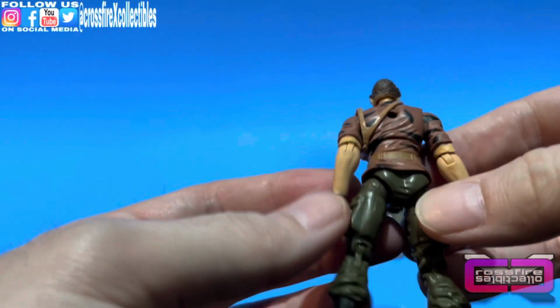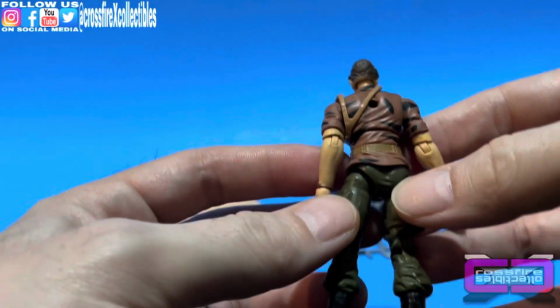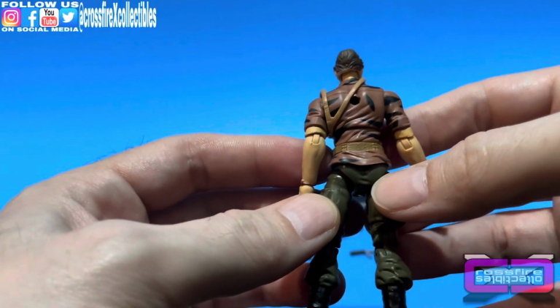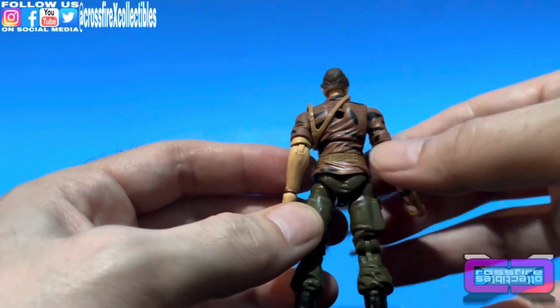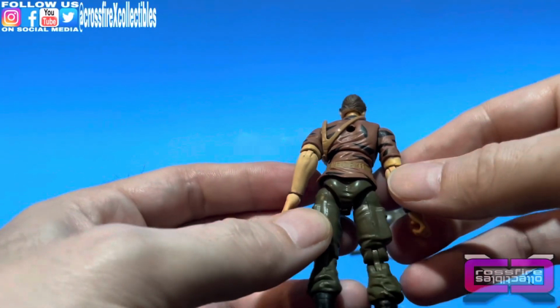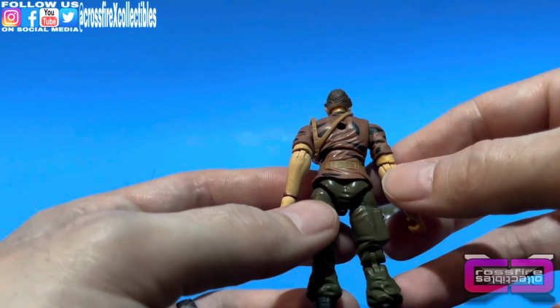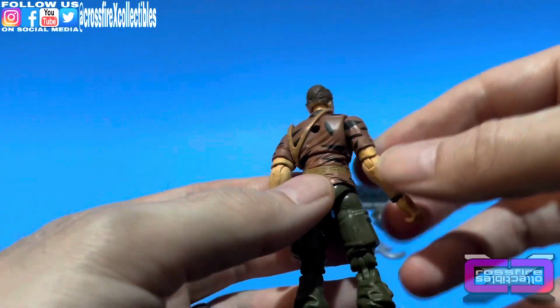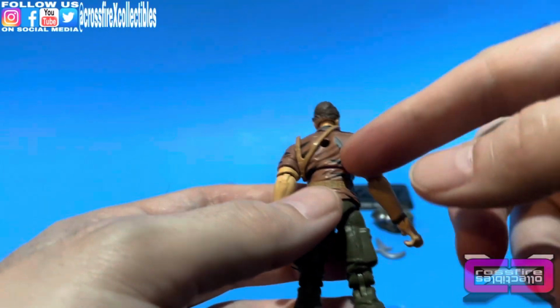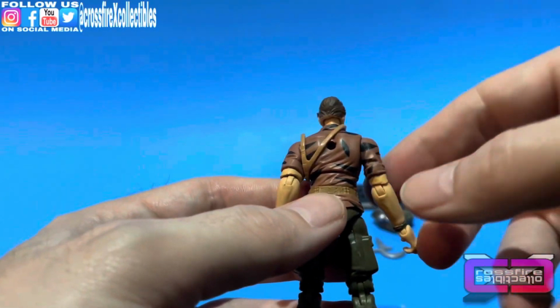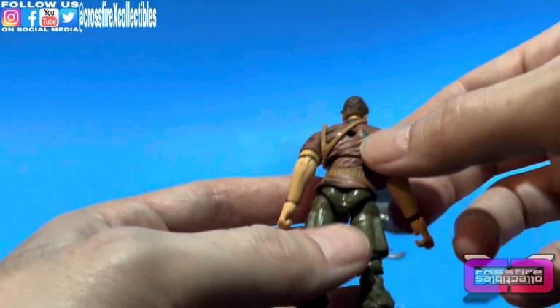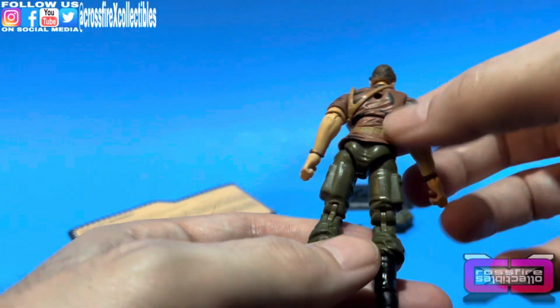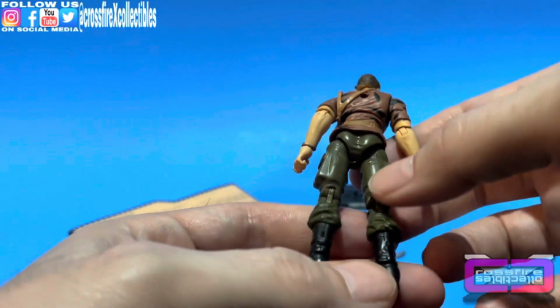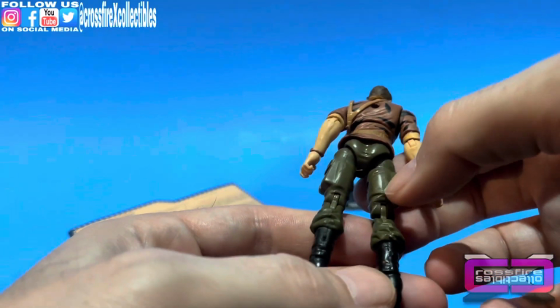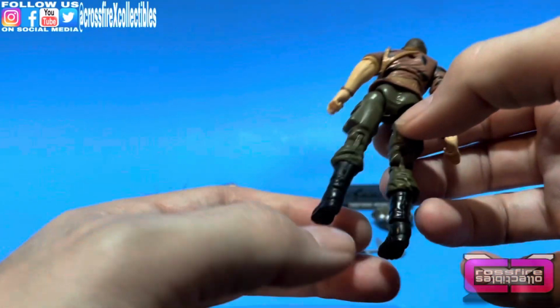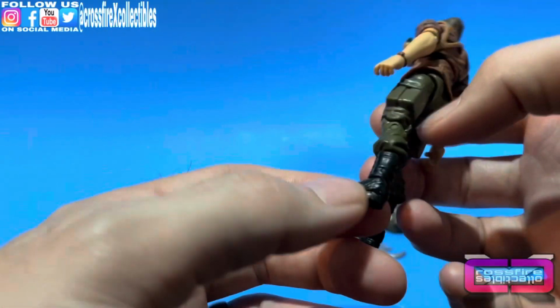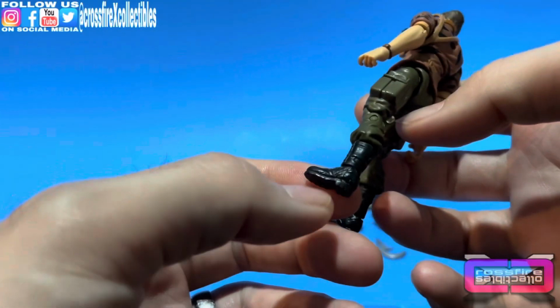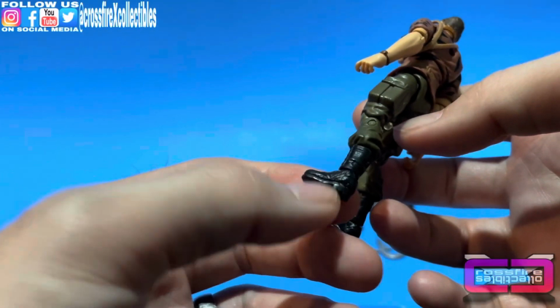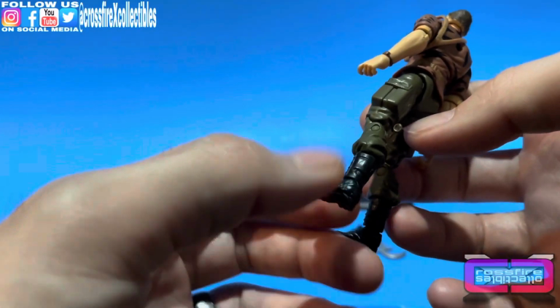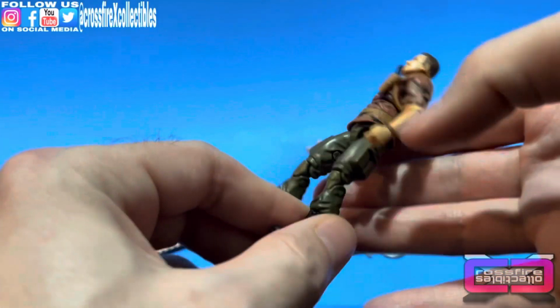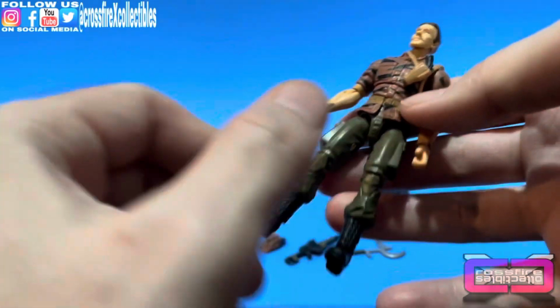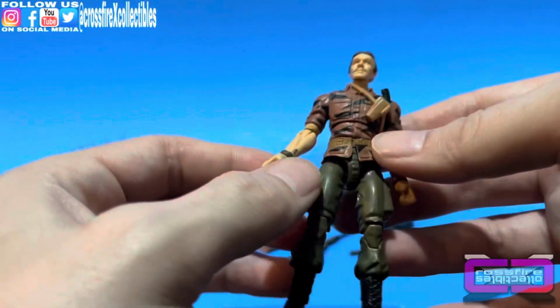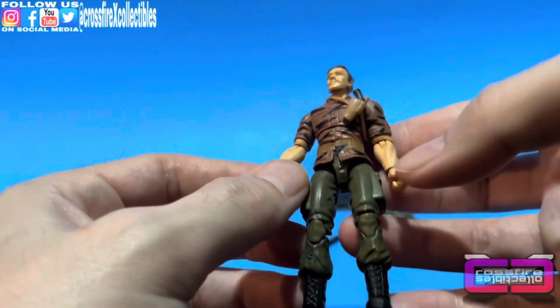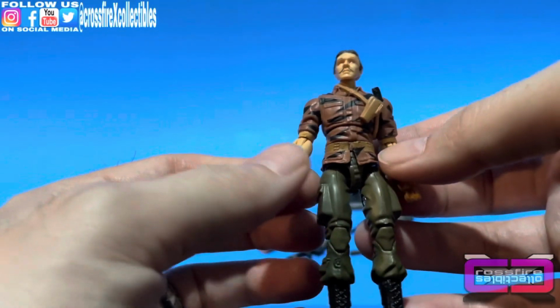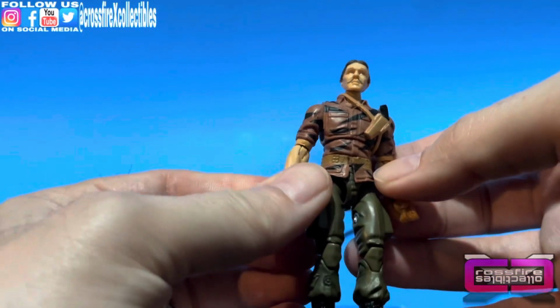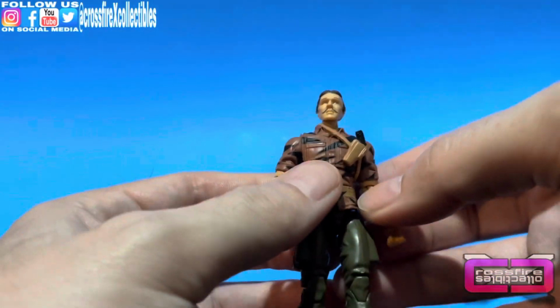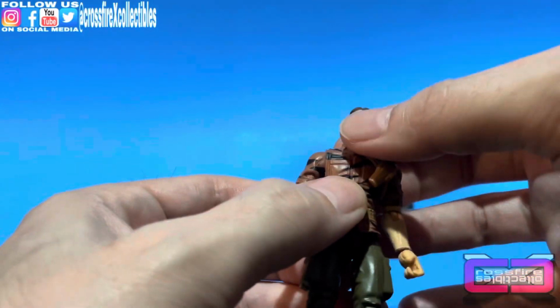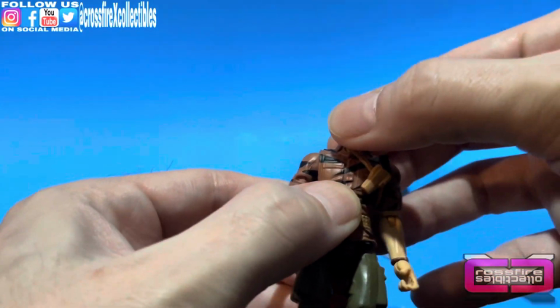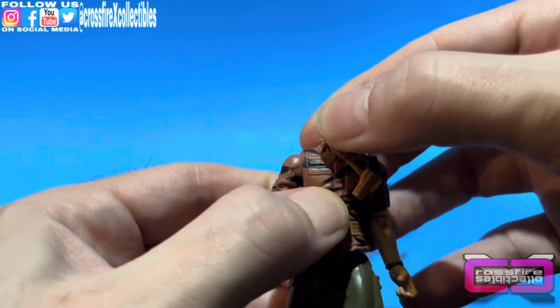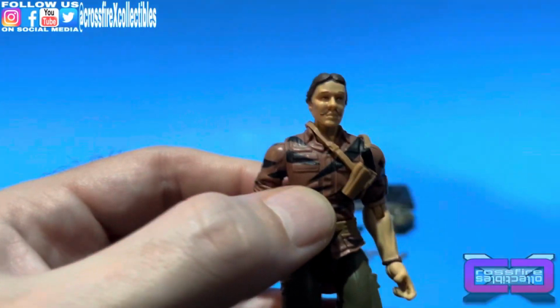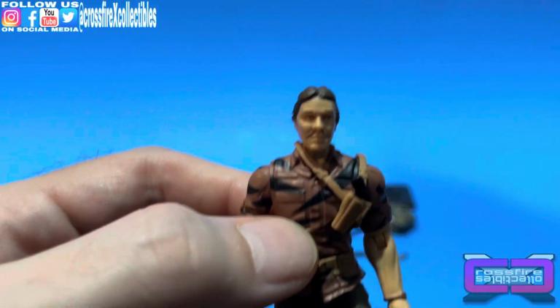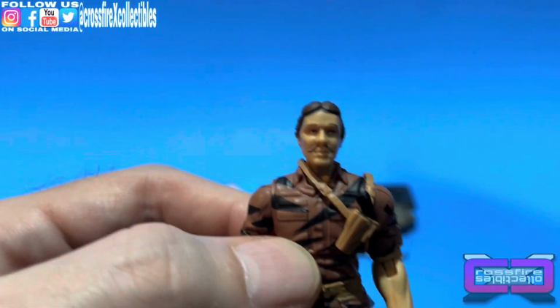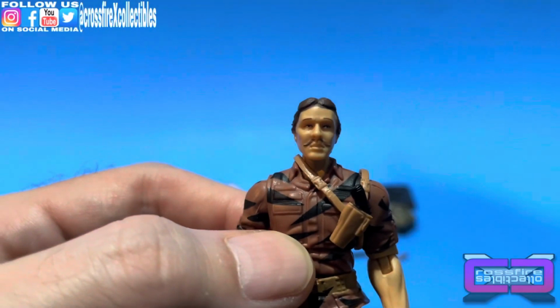Showing the back of him in his Tiger Force garb — with the brown and black, the olive green, and black boots. He's got a couple bracelets on. And here's his face.